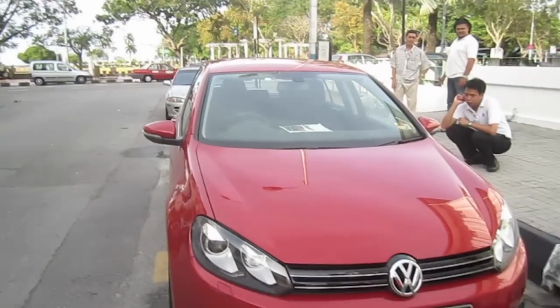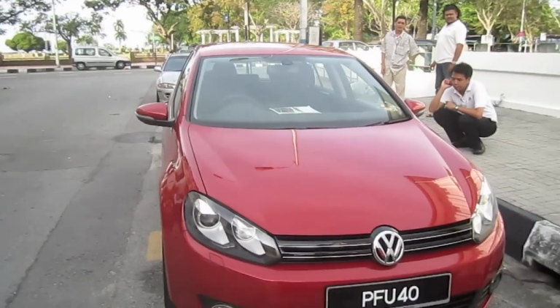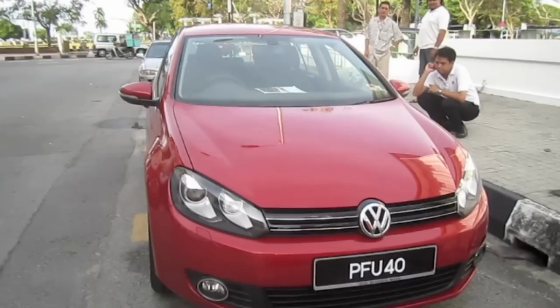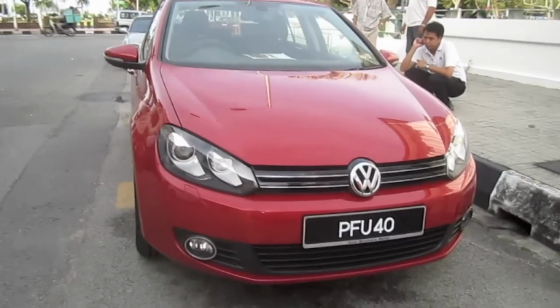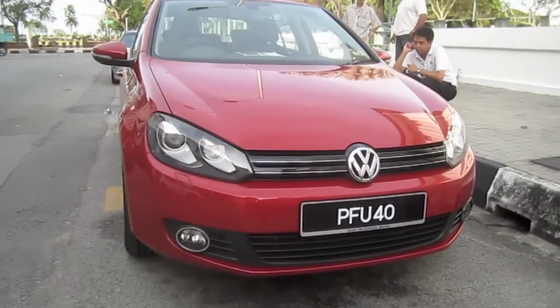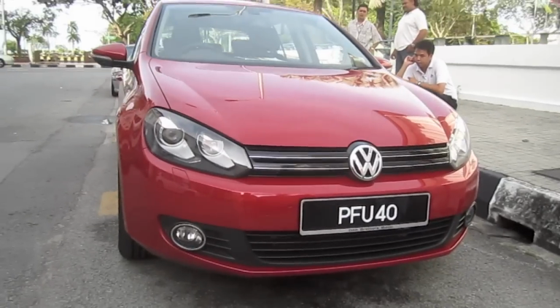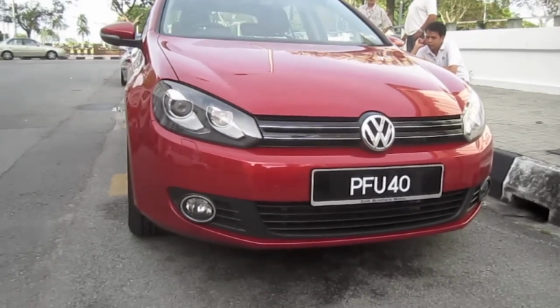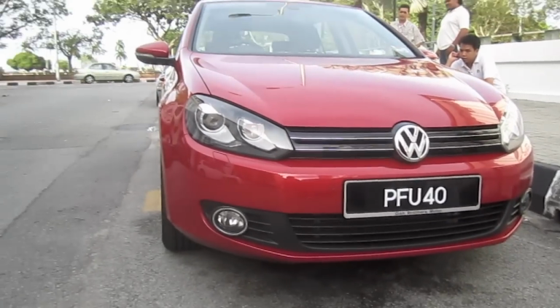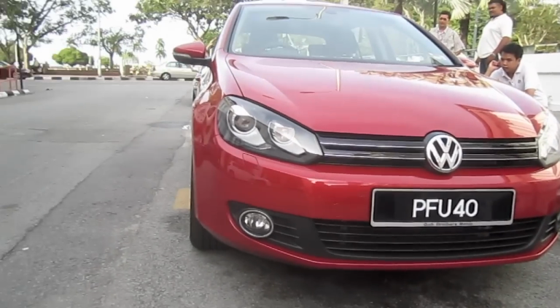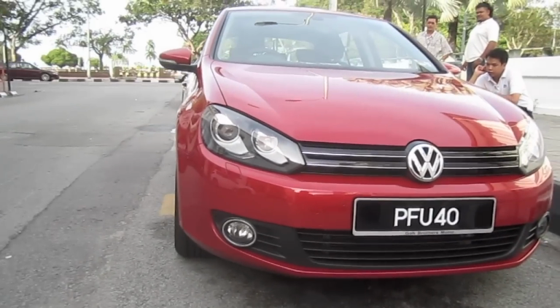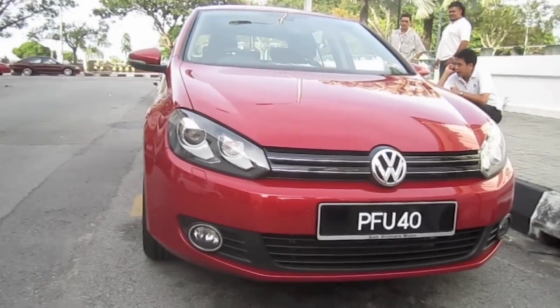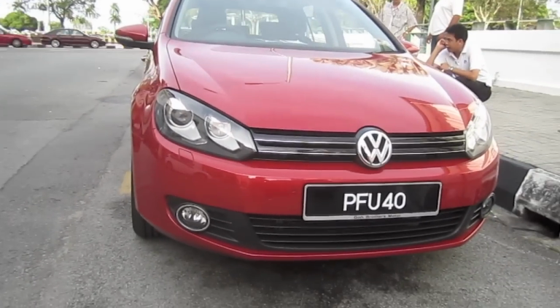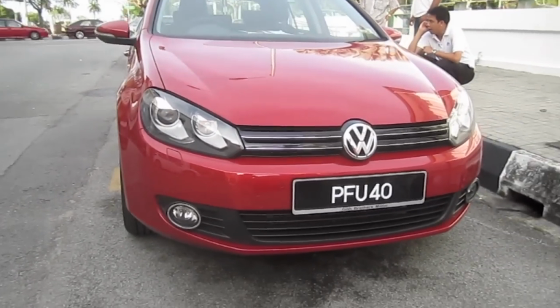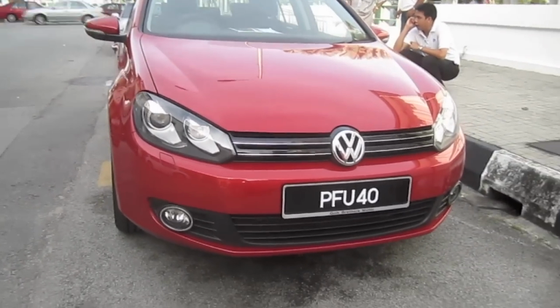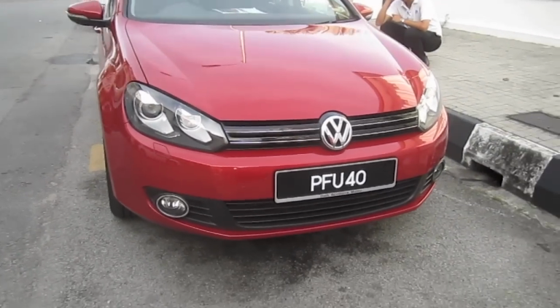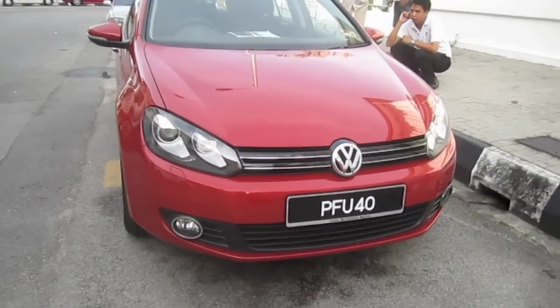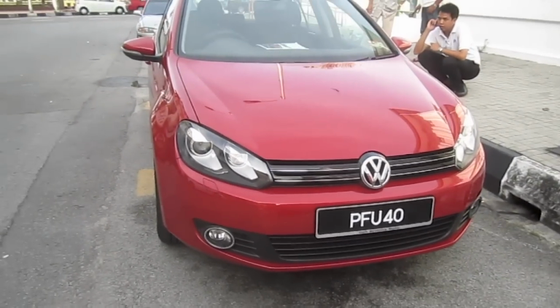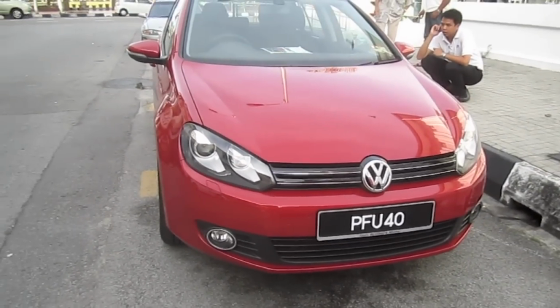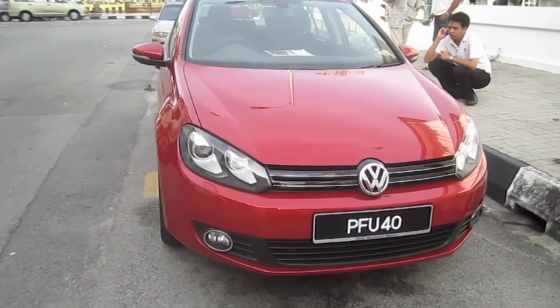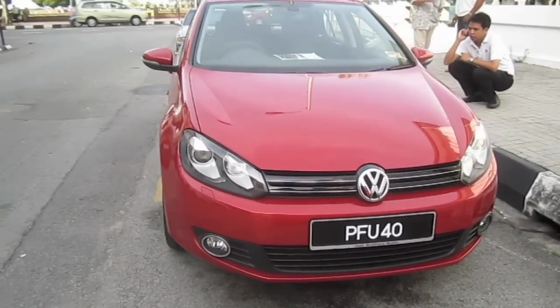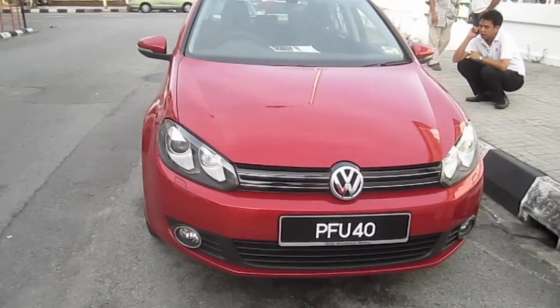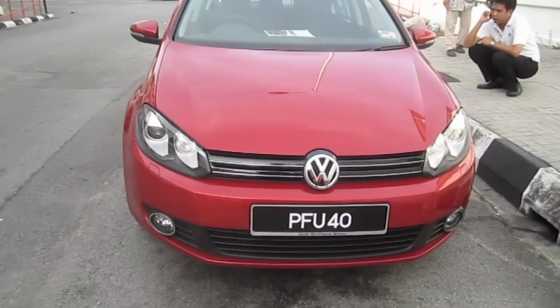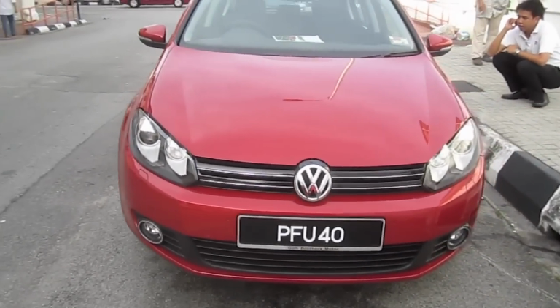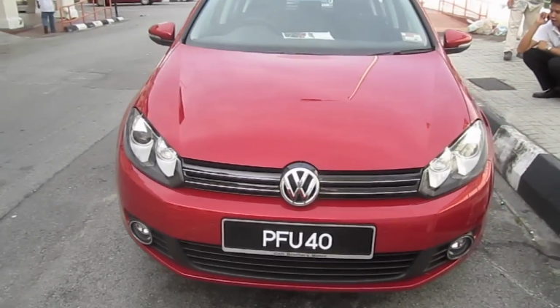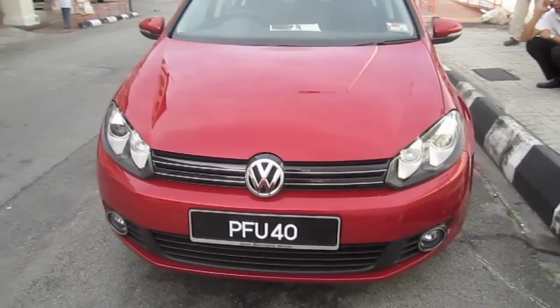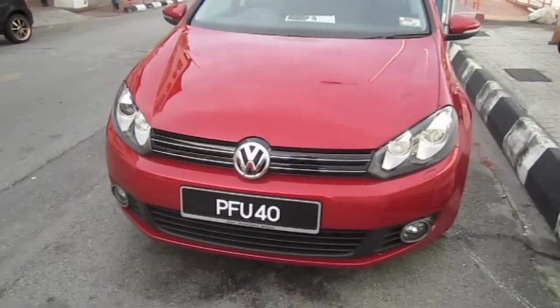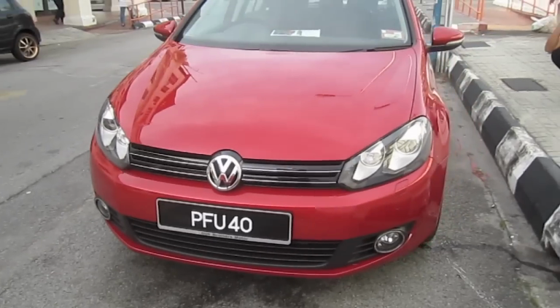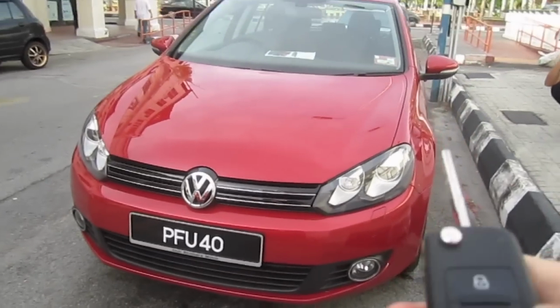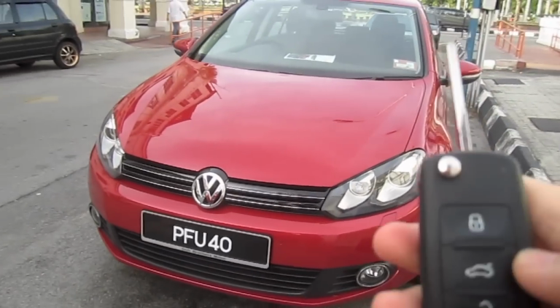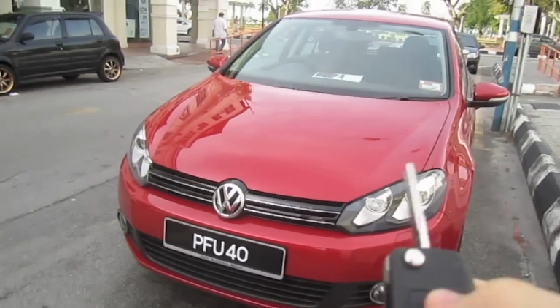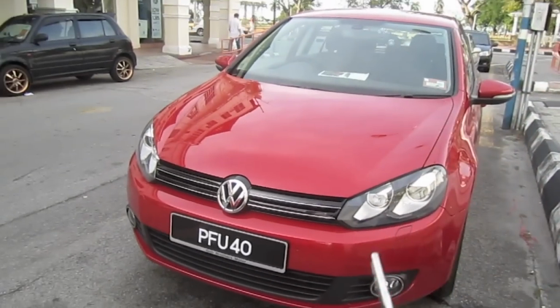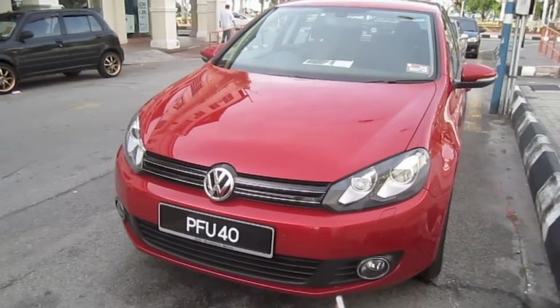All right, so that's it for the startup and full vehicle tour video of the 2010 Volkswagen Golf TSI. Thanks for watching and goodbye.